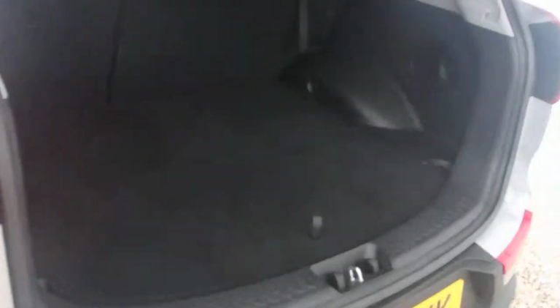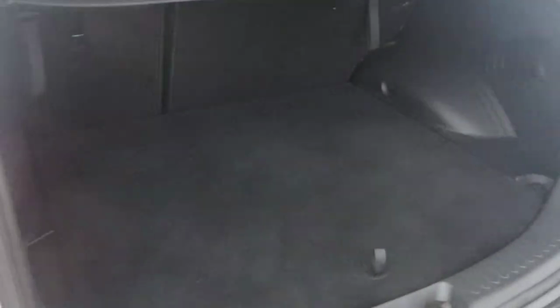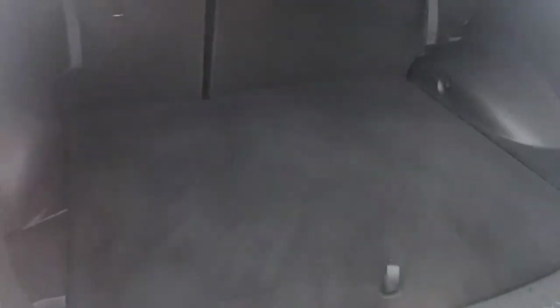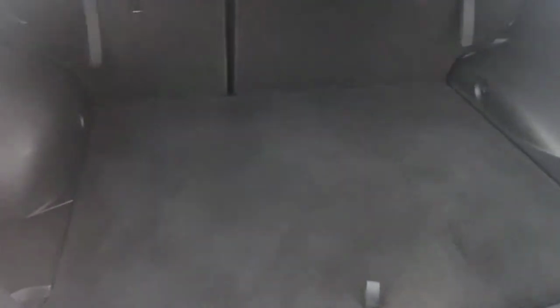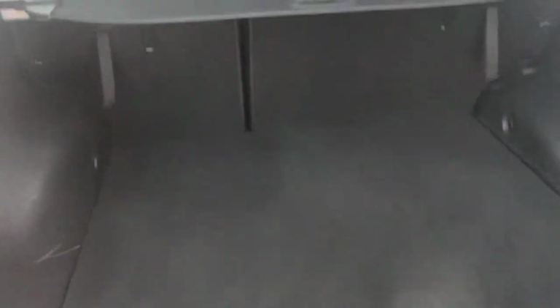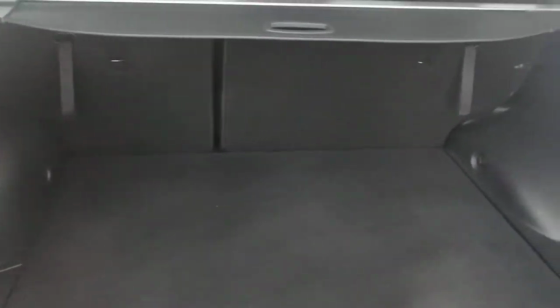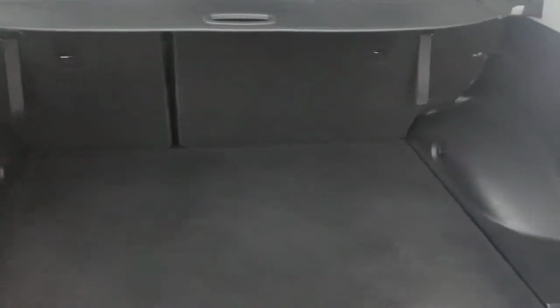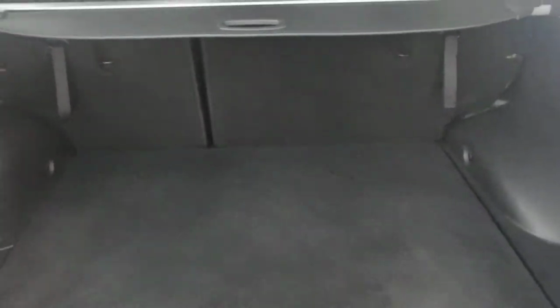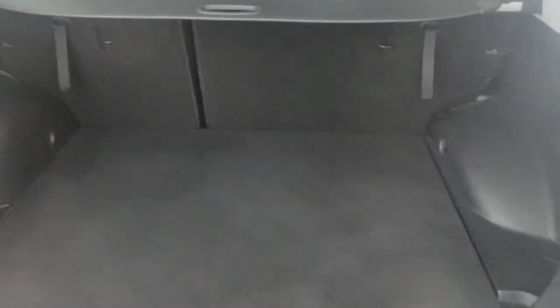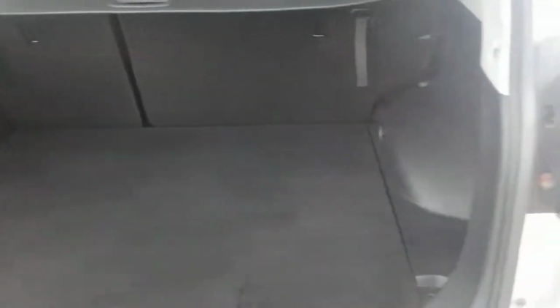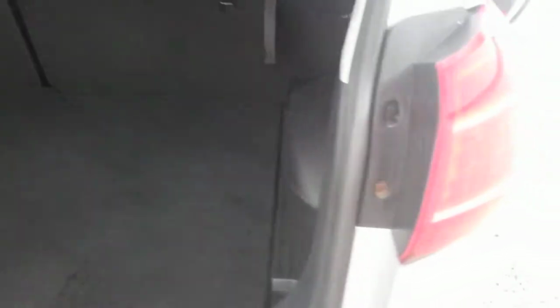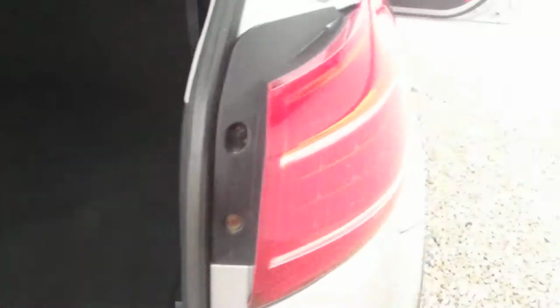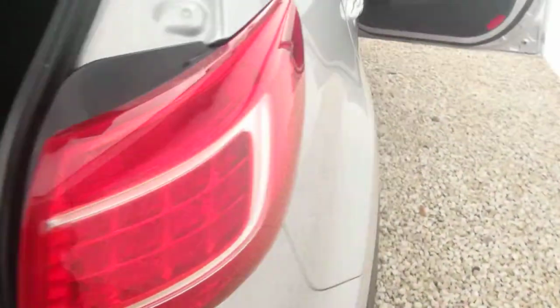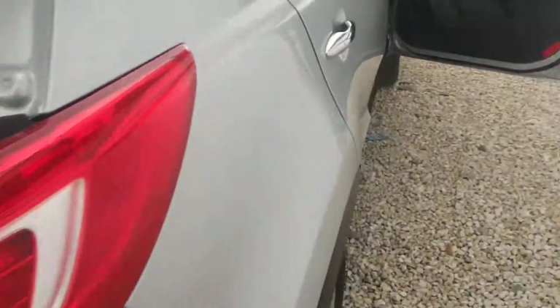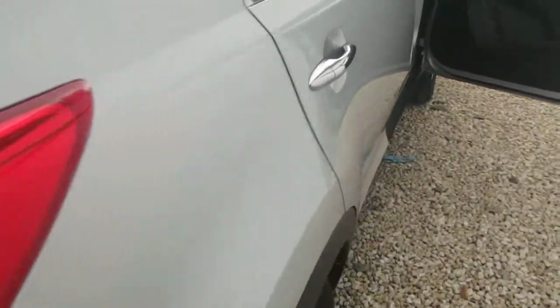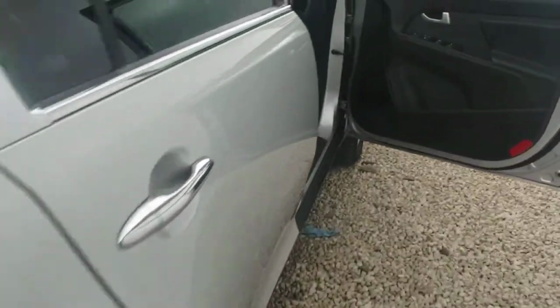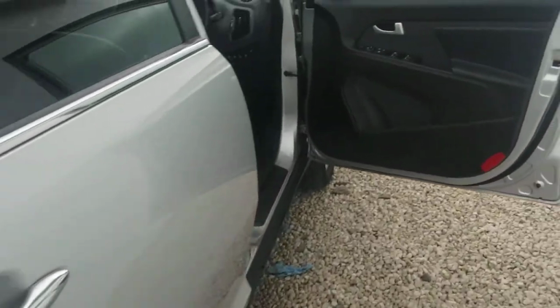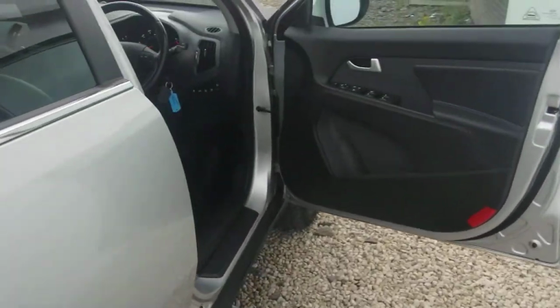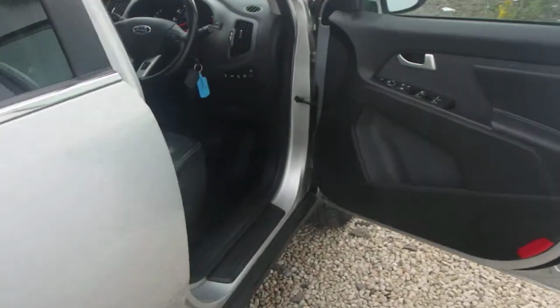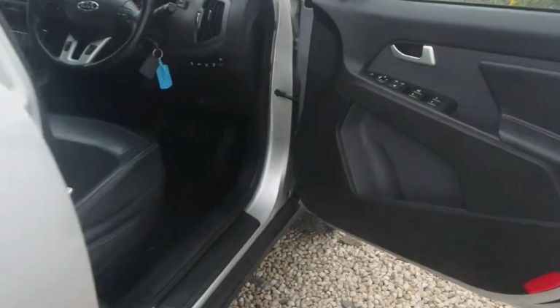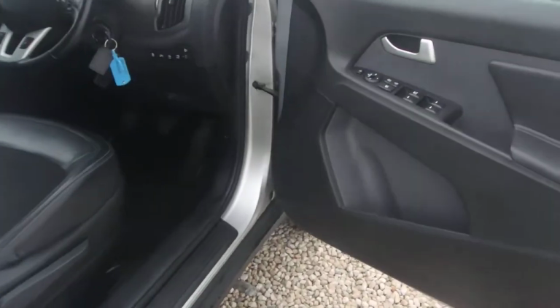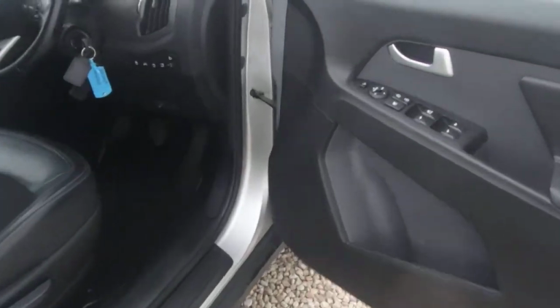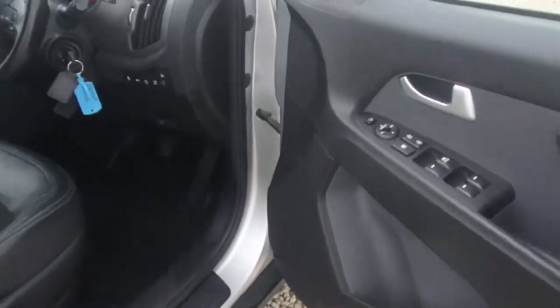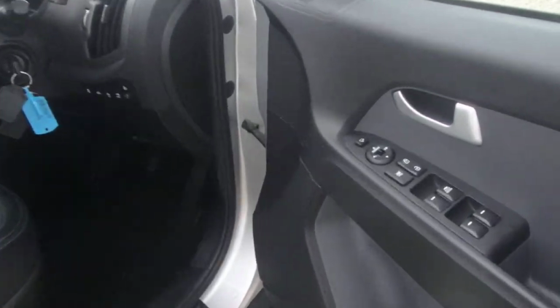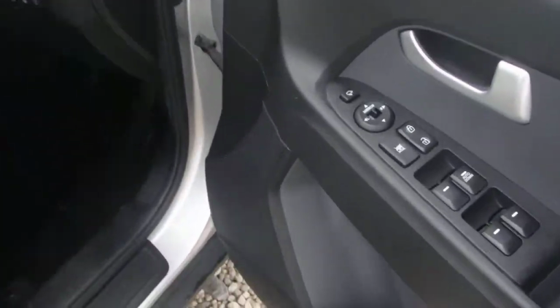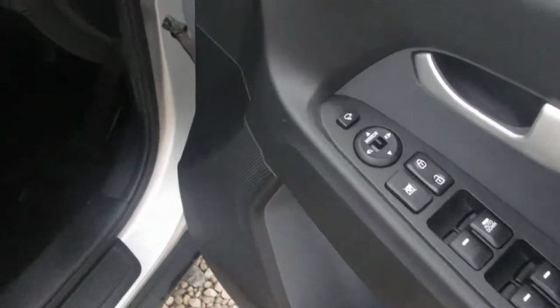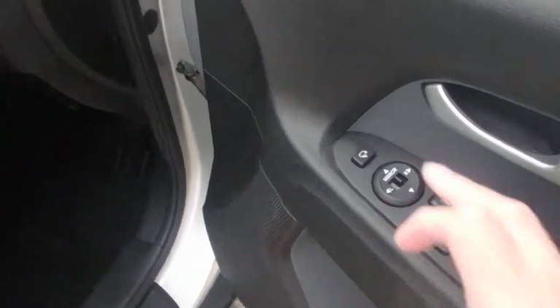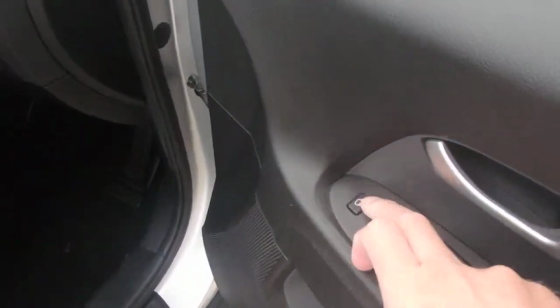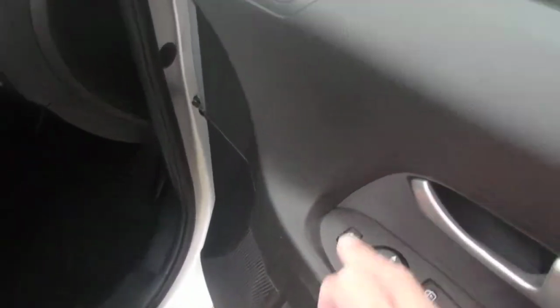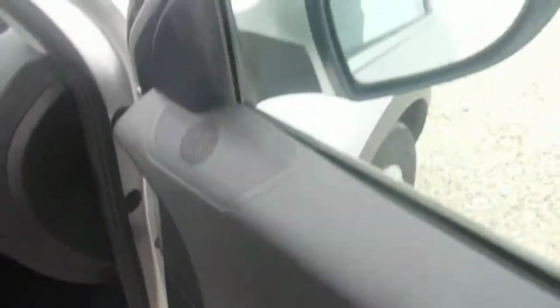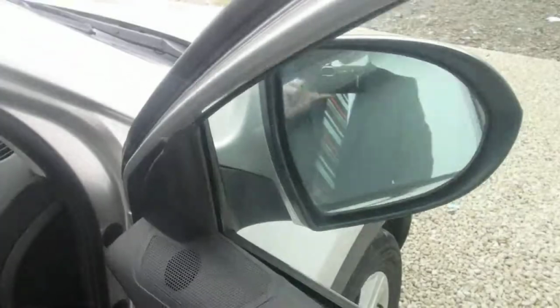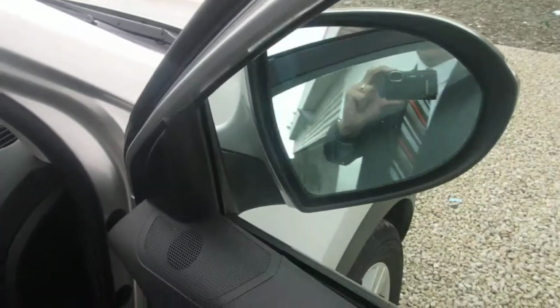Good sized boot there, and it also has a full-size spare alloy wheel. Electric front and rear windows, keypad for the wing mirrors, and a button for folding in the wing mirrors.